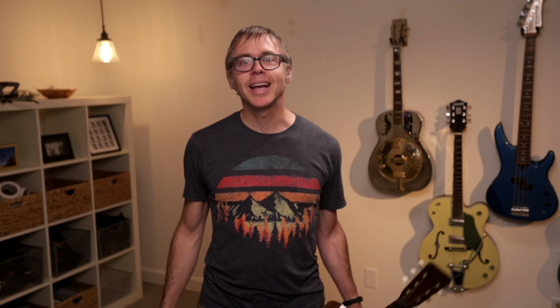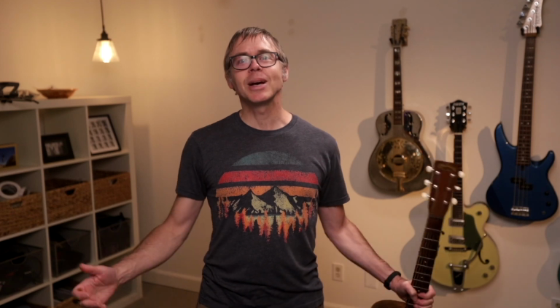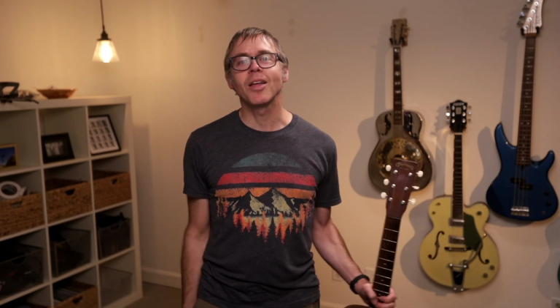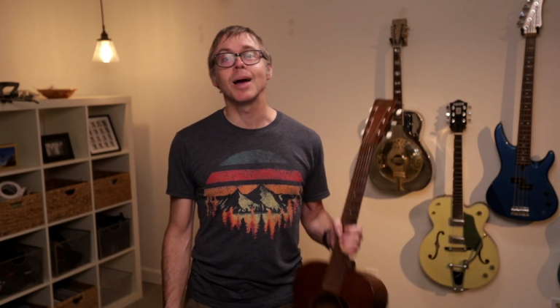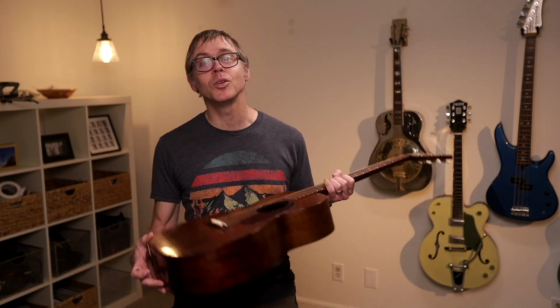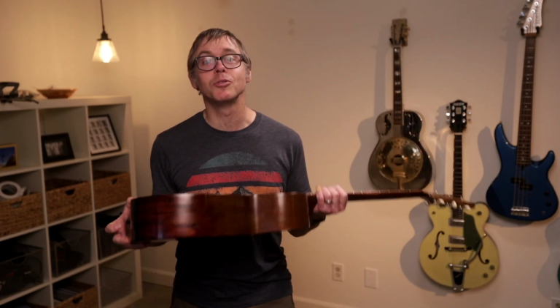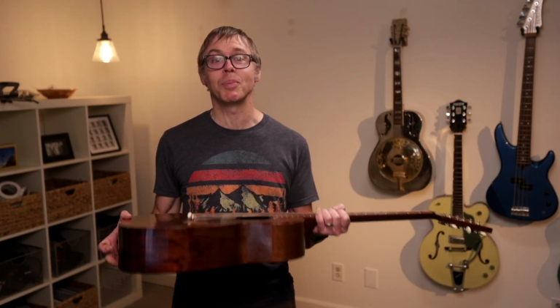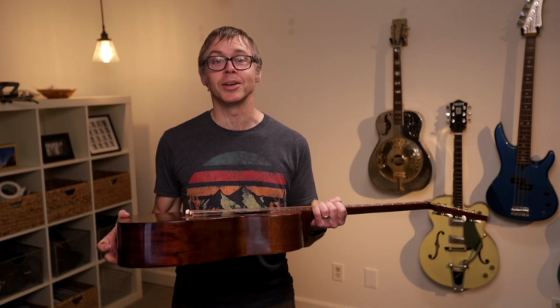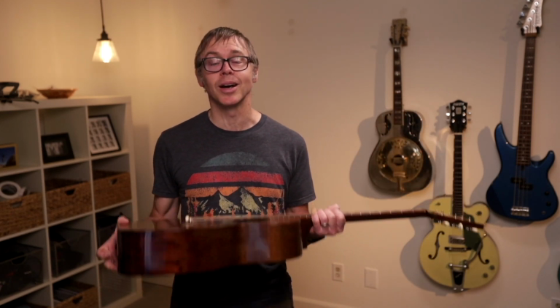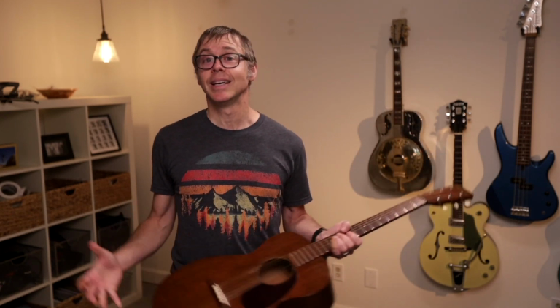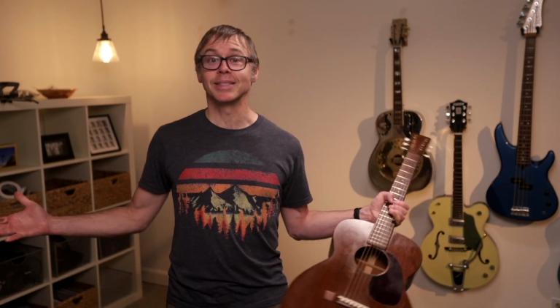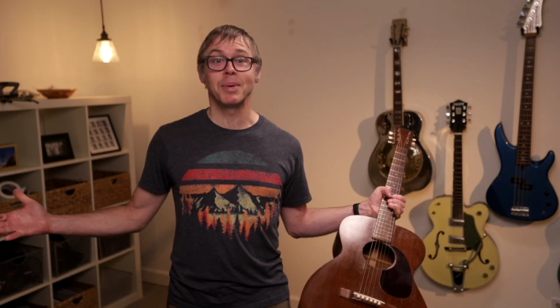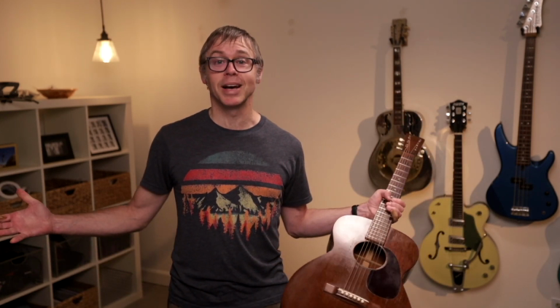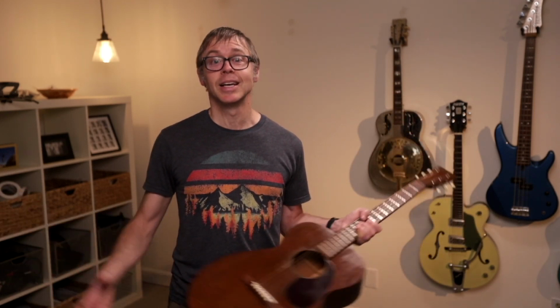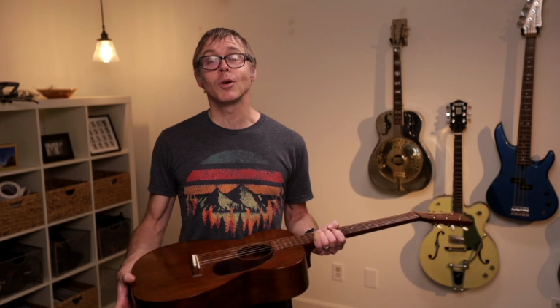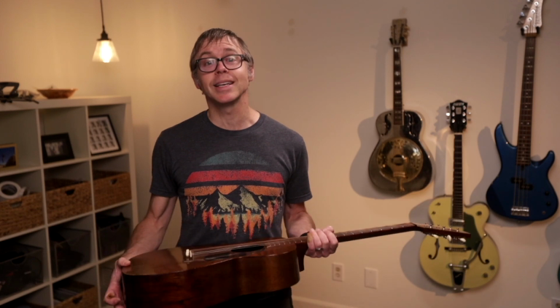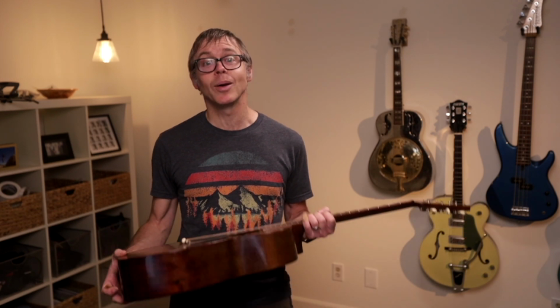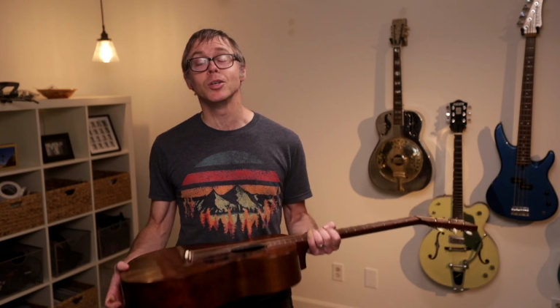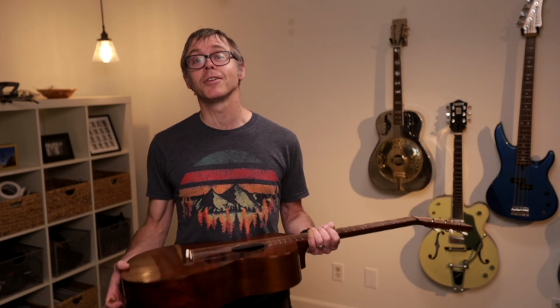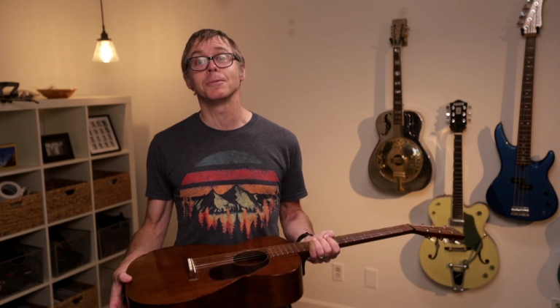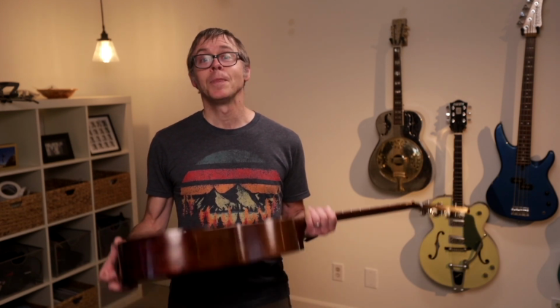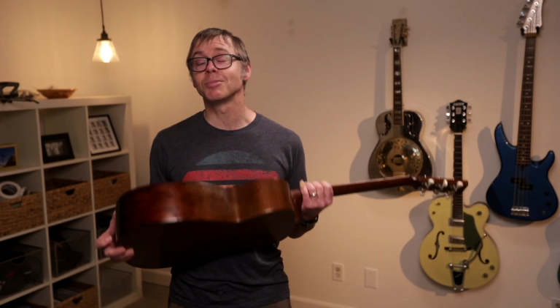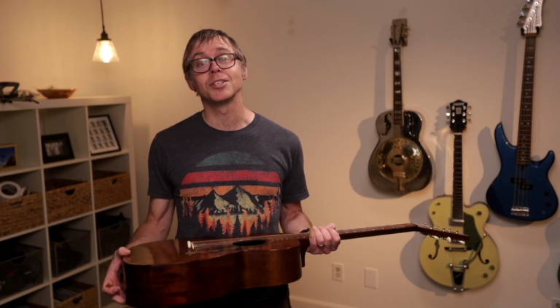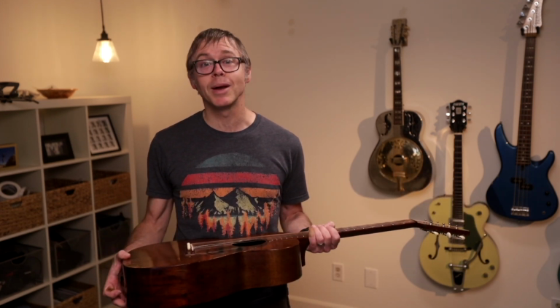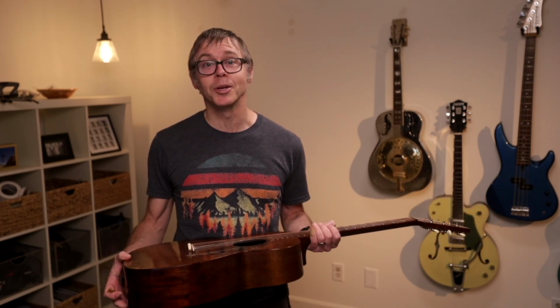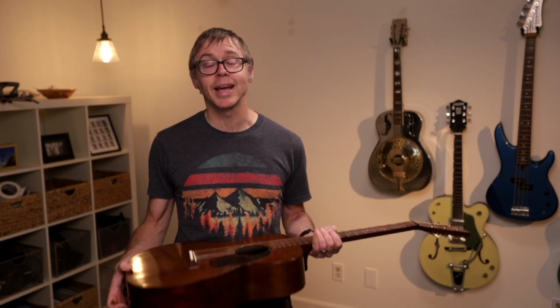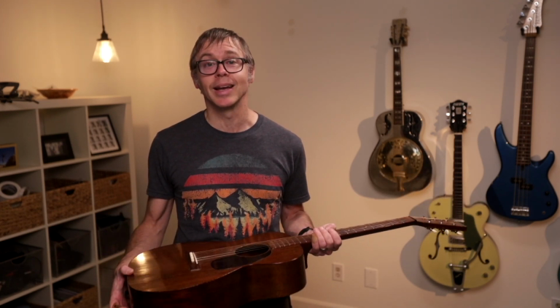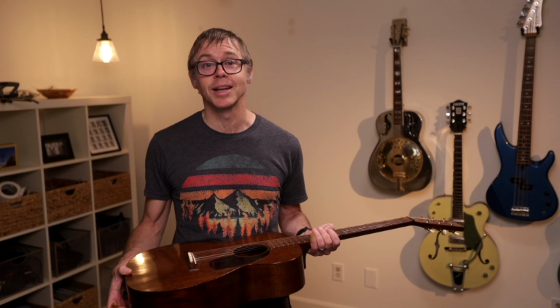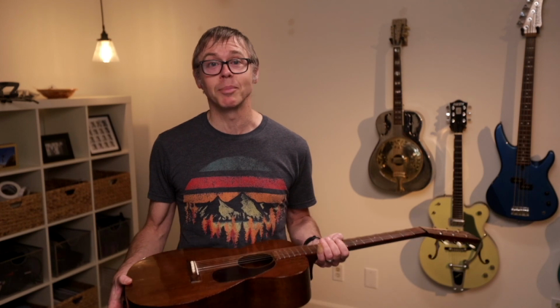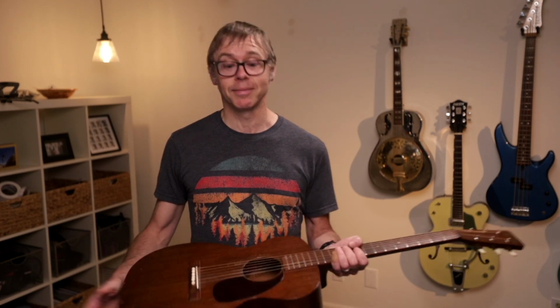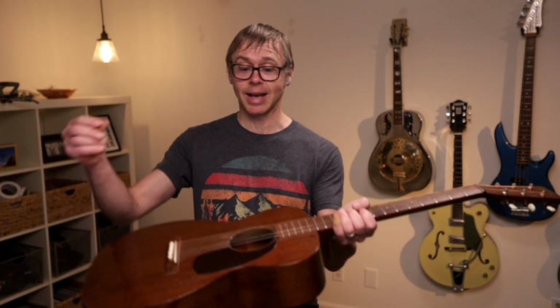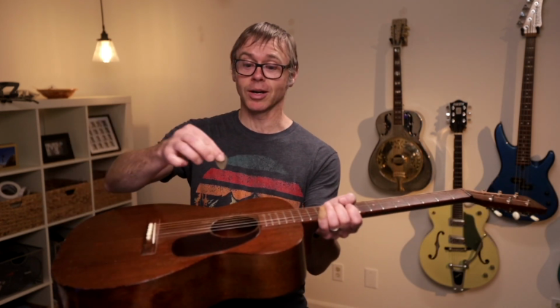I get this question all the time: what do you do if you drop your pick in your guitar? Happens to the best of us. Unfortunately, I don't have good news for you. There's really just one way to get your pick out and it's not very pretty. This is how it works.